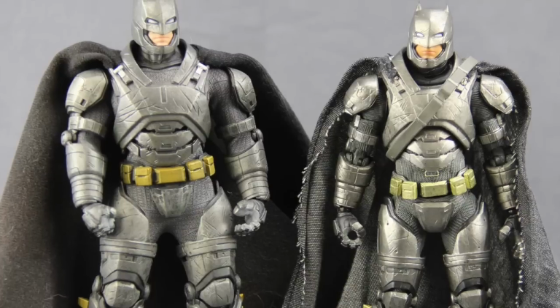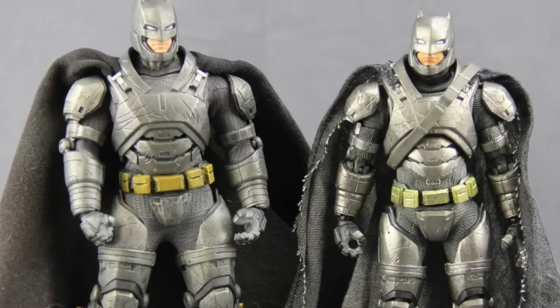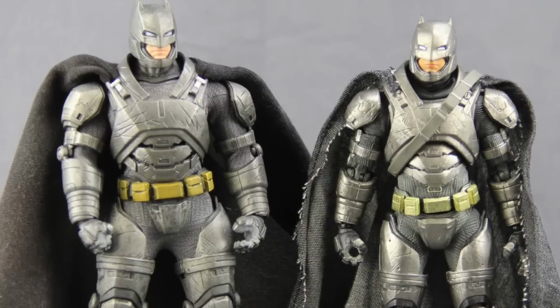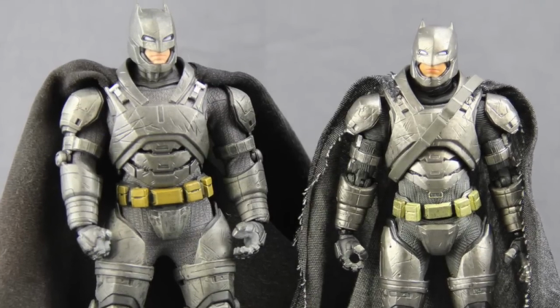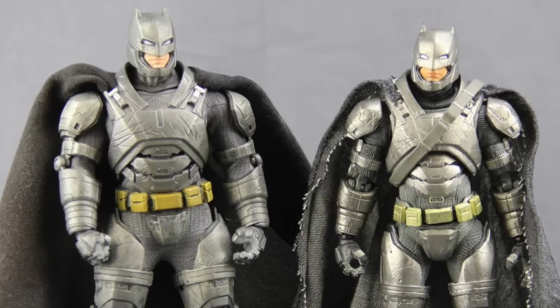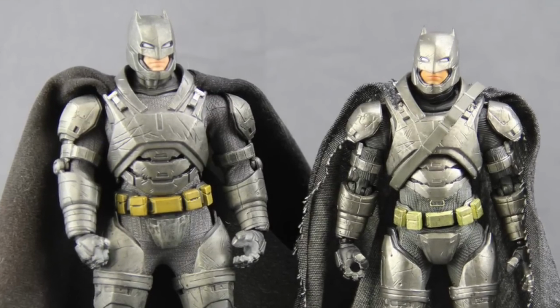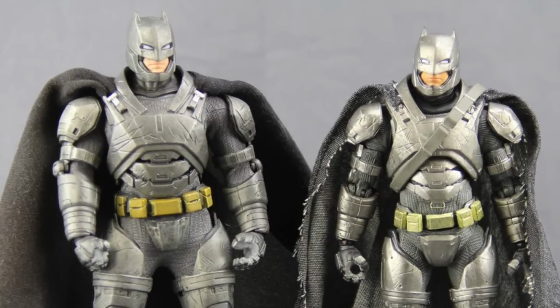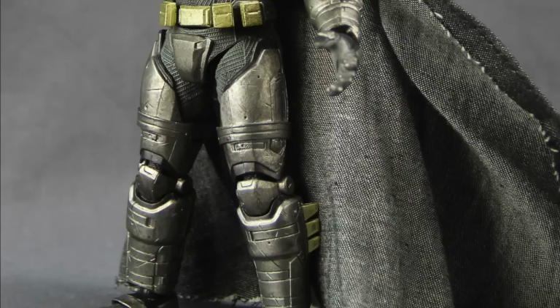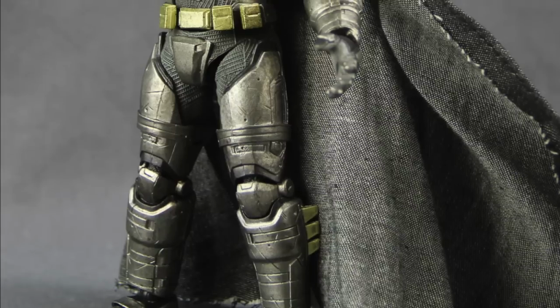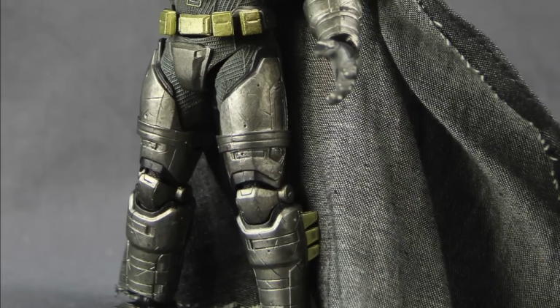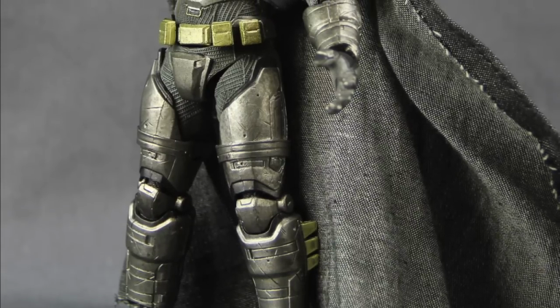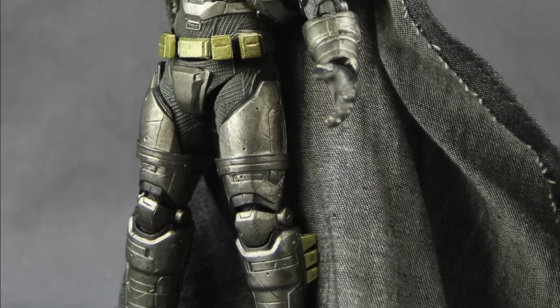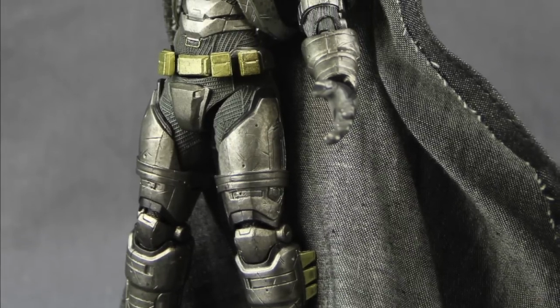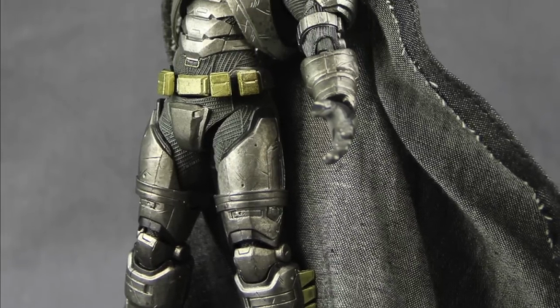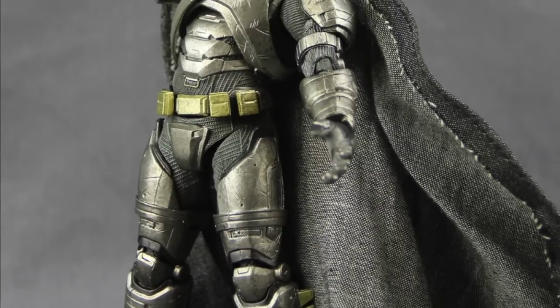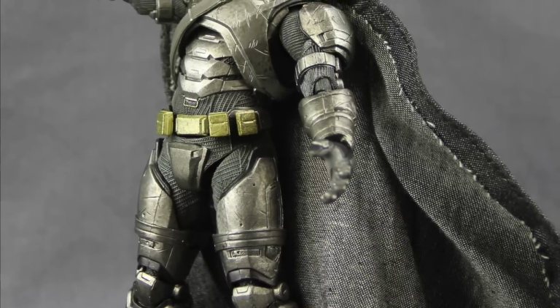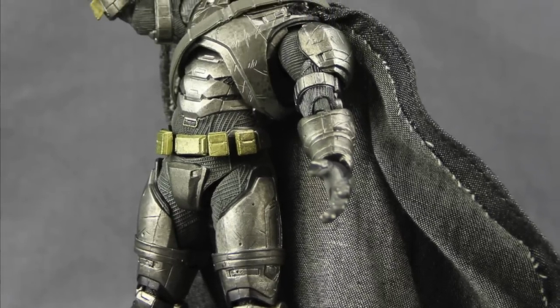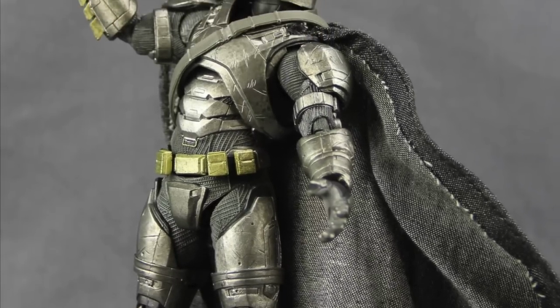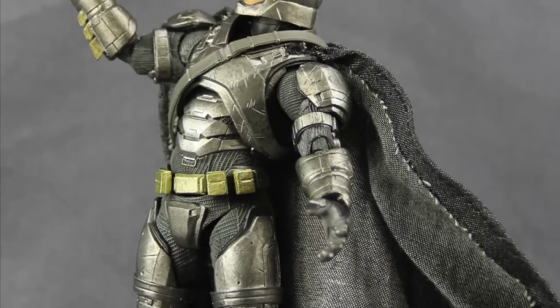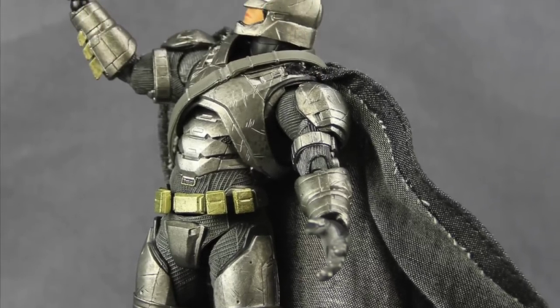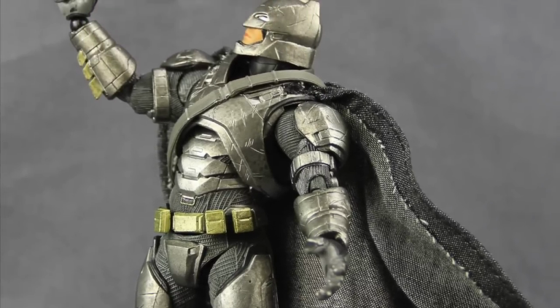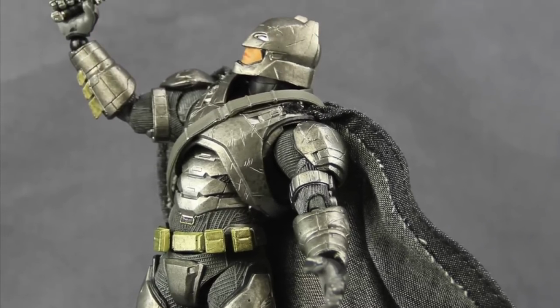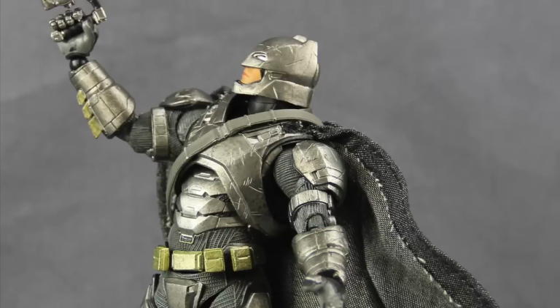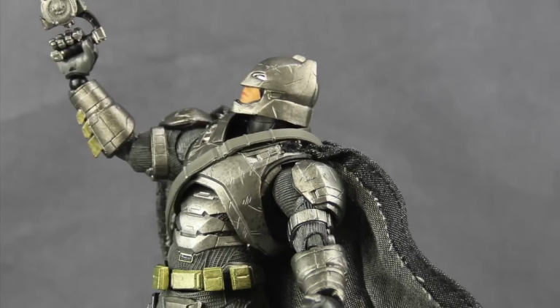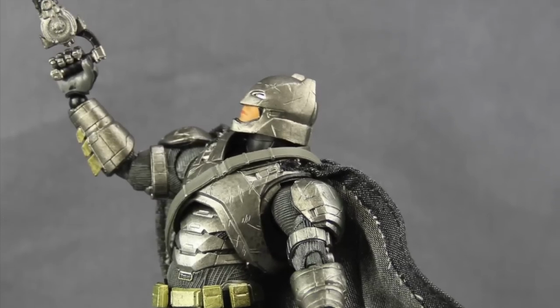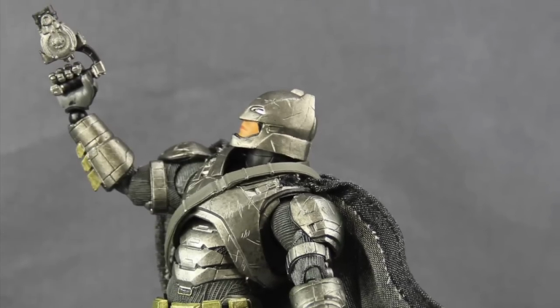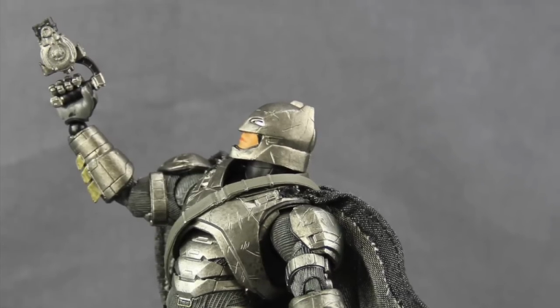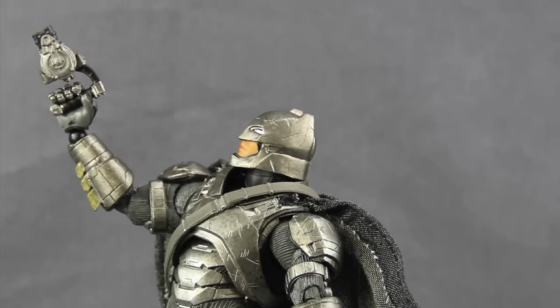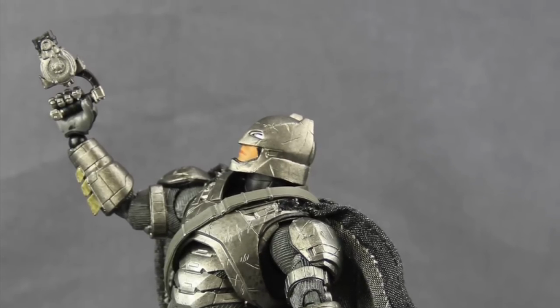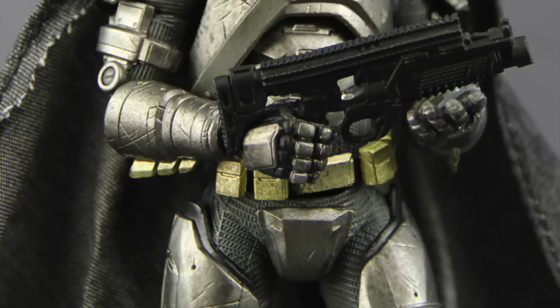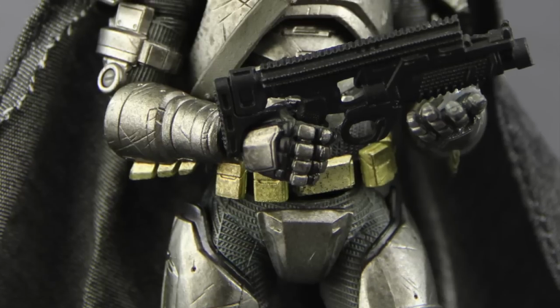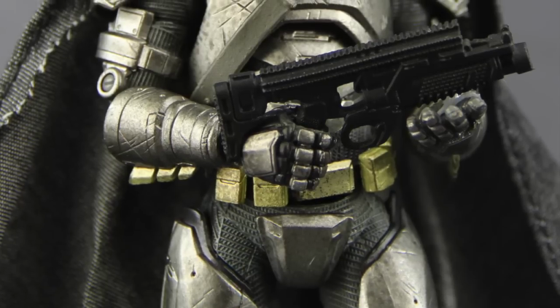As I mentioned, you don't get the light-up eyes and stuff, which is pretty cool about the 1:12 Collective version. But I definitely like this figure, and if you like Mafex or you're just a big Dawn of Justice fan, I think this is one you'll want to add to your collection.